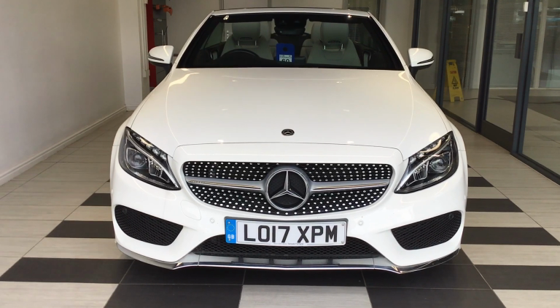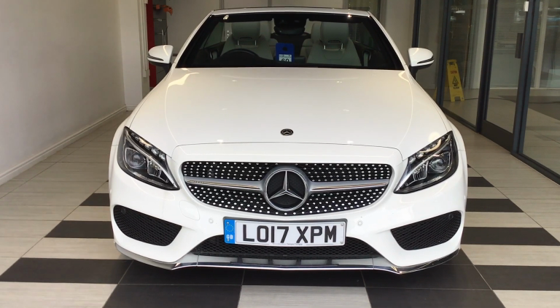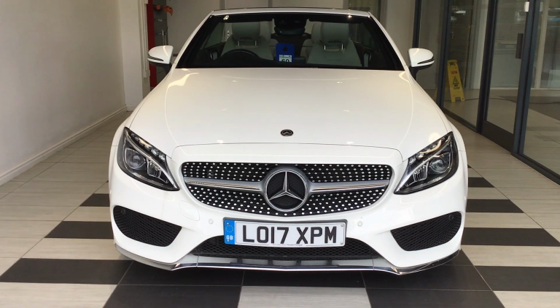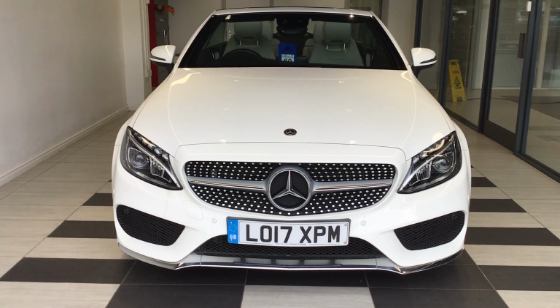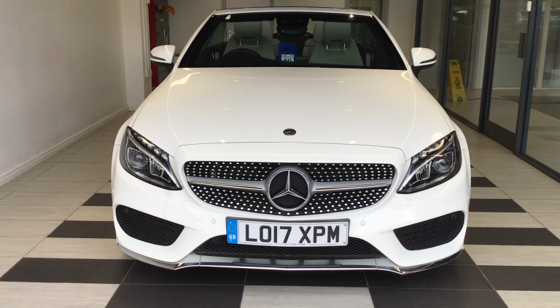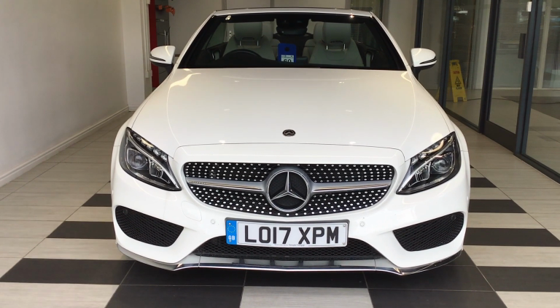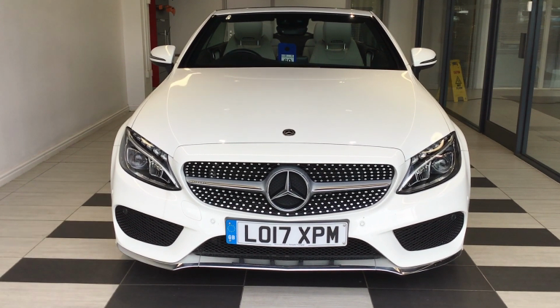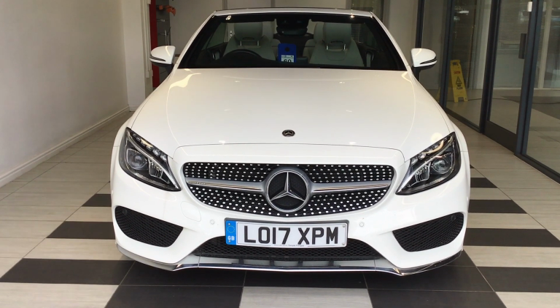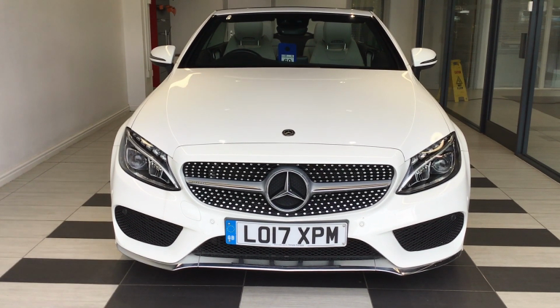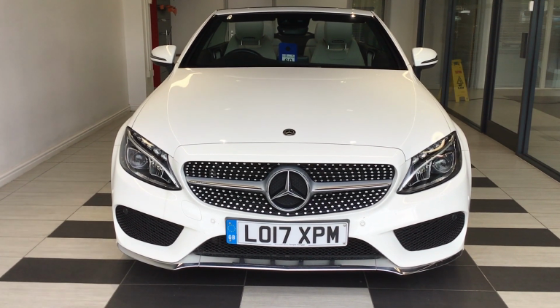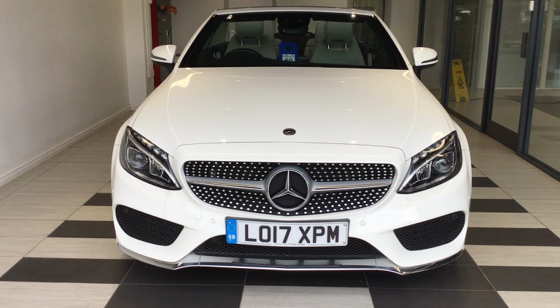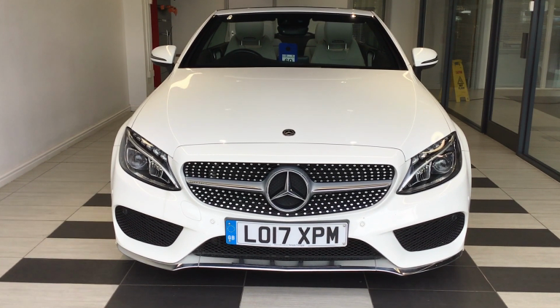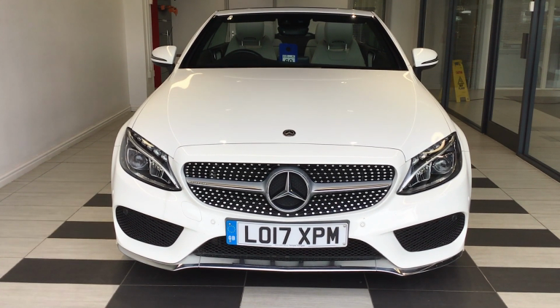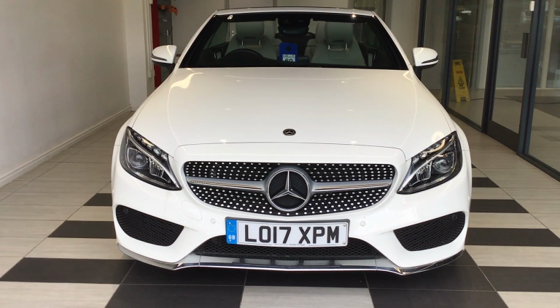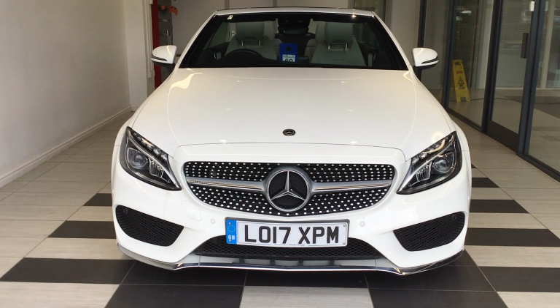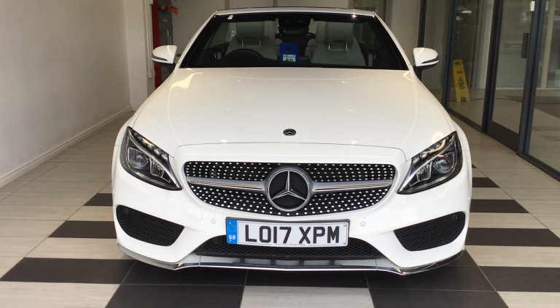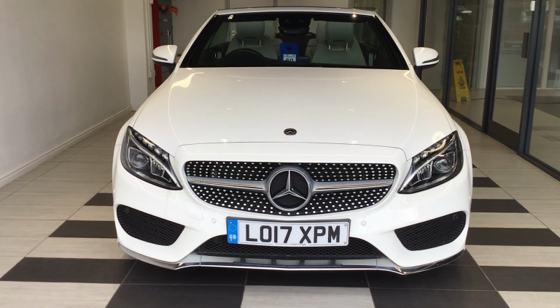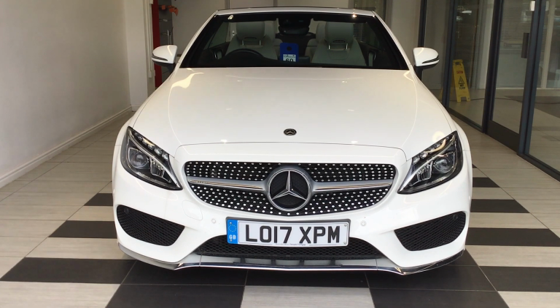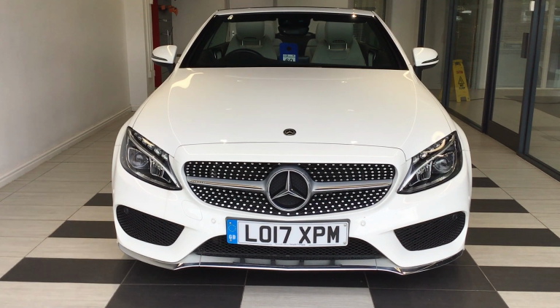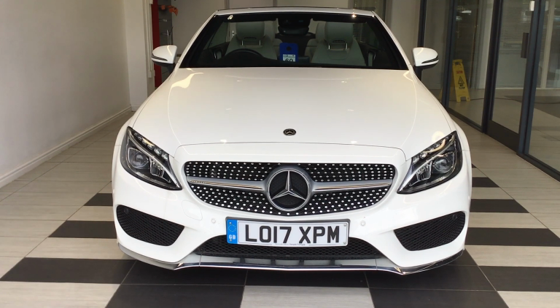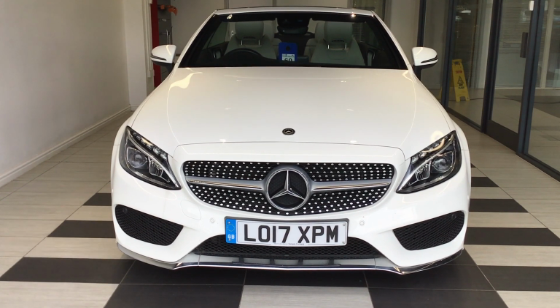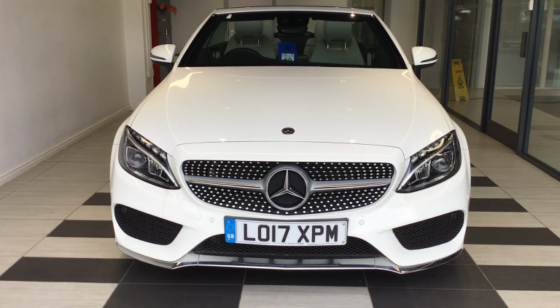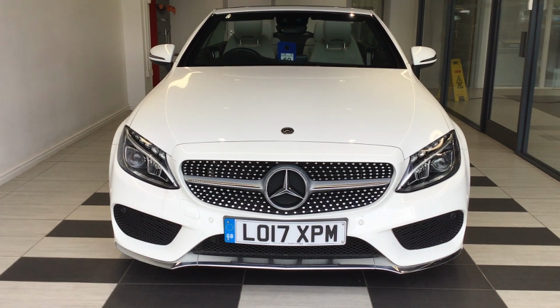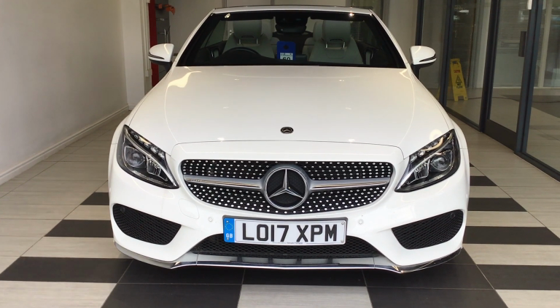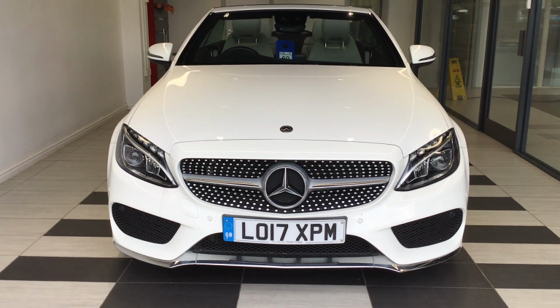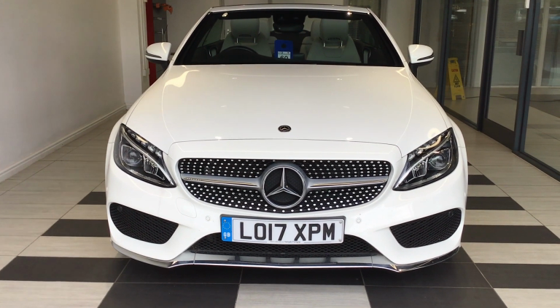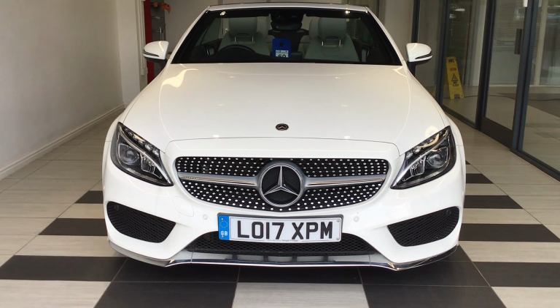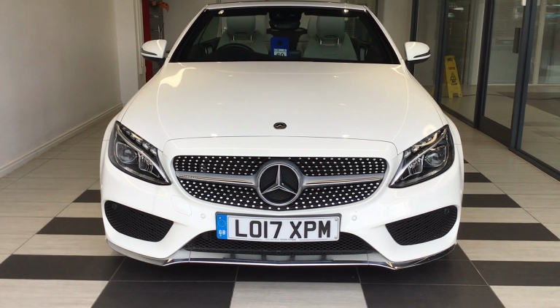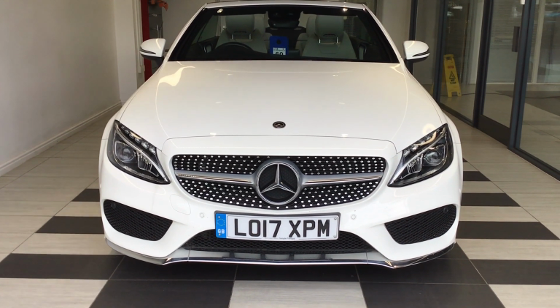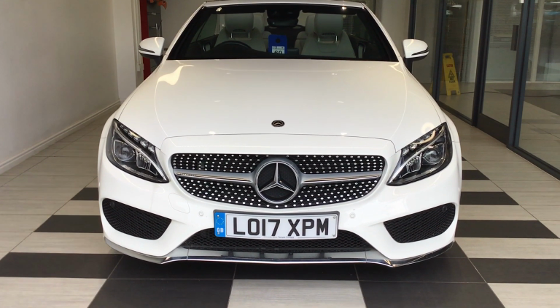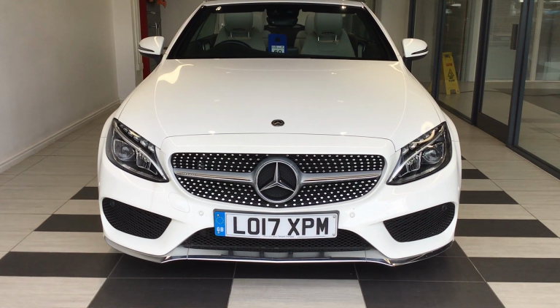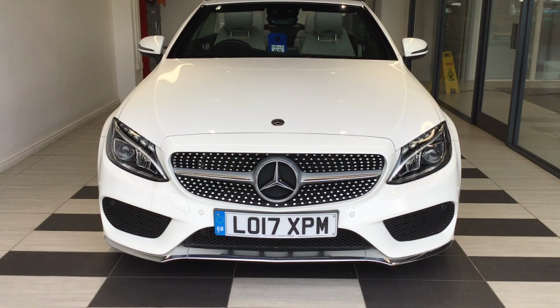Welcome to Sniffs Nissan here in Peterborough. My name is Richard. Today we're going to be looking at a Mercedes-Benz C-Class Convertible 2 litre C200 AMG Line.